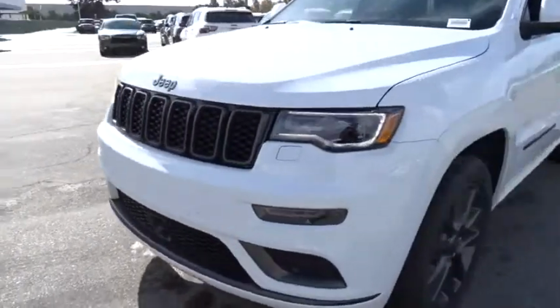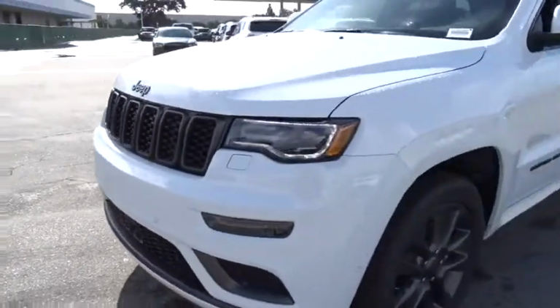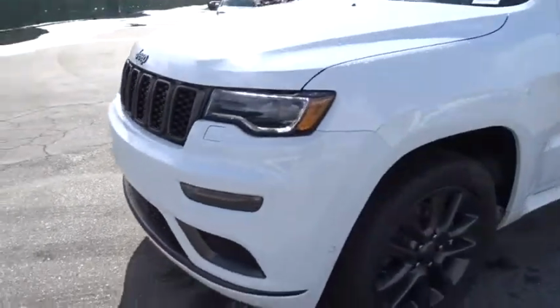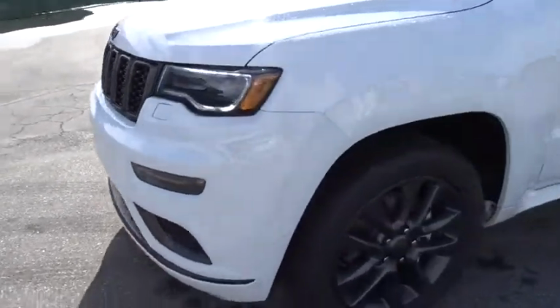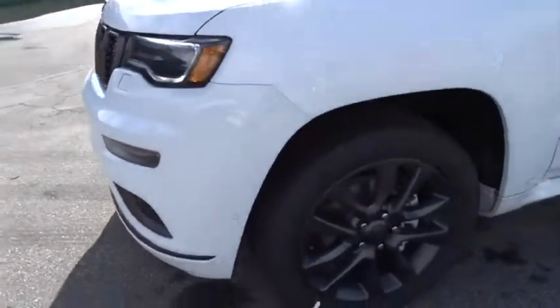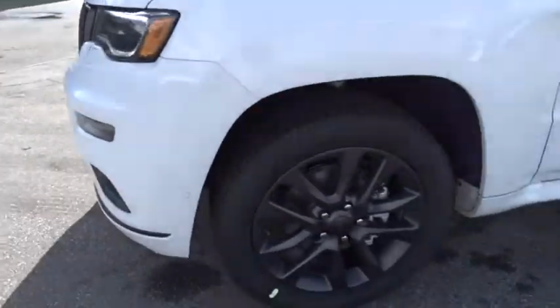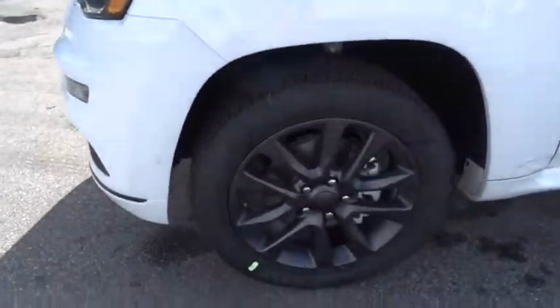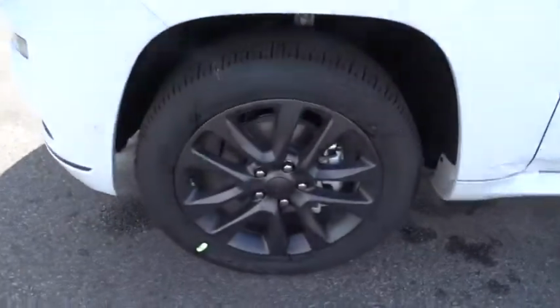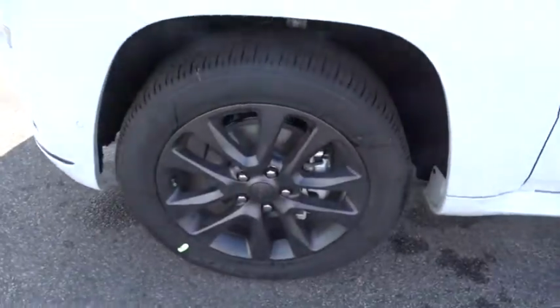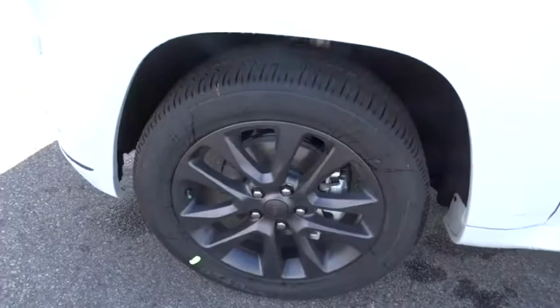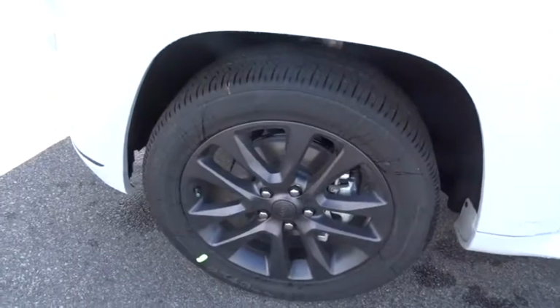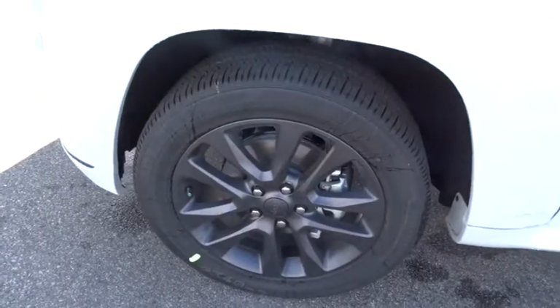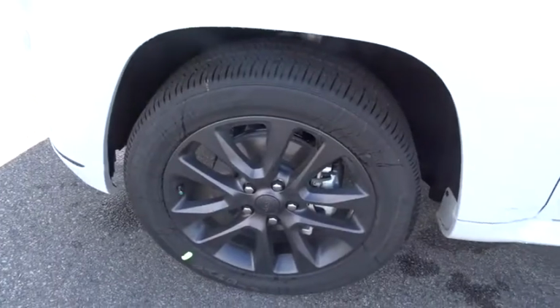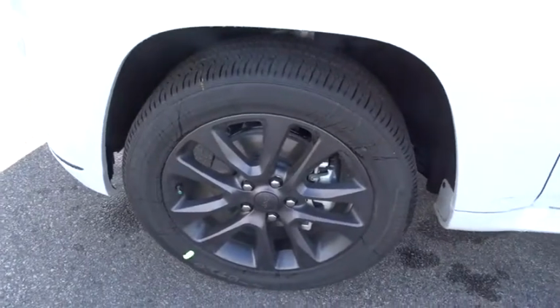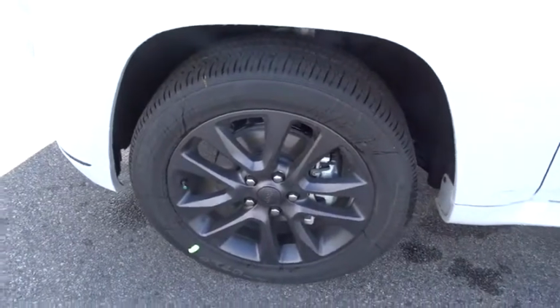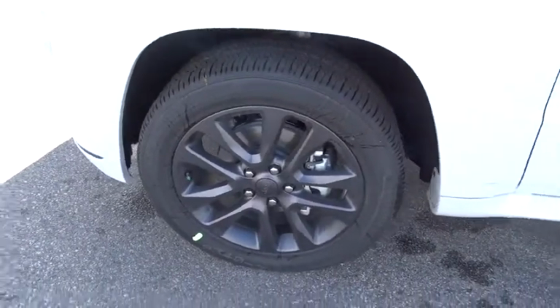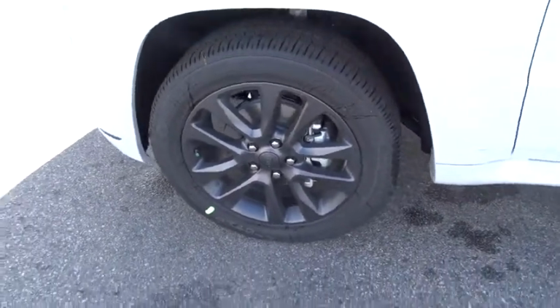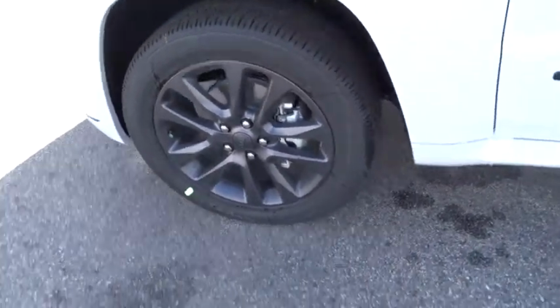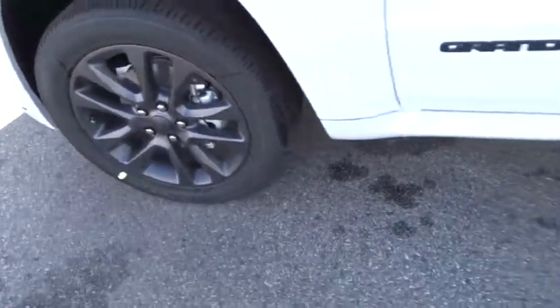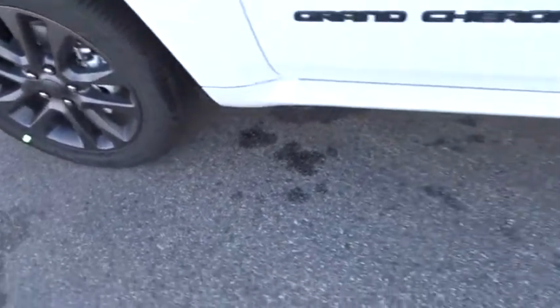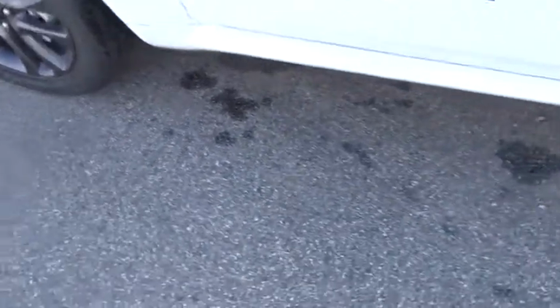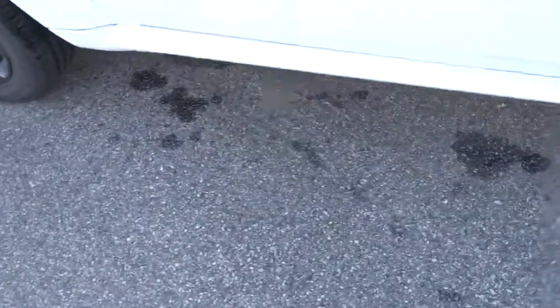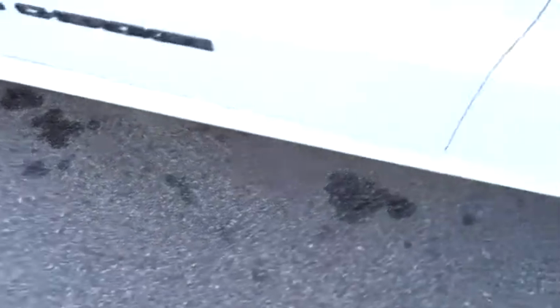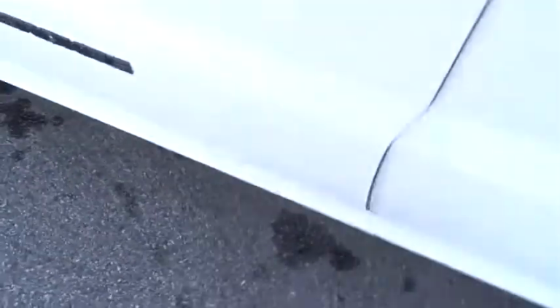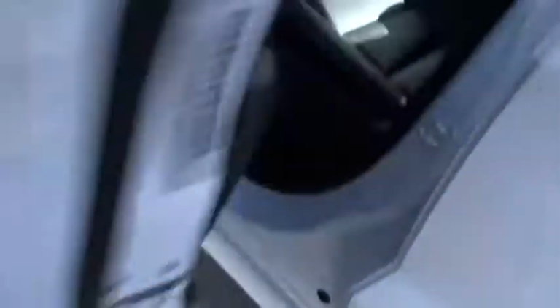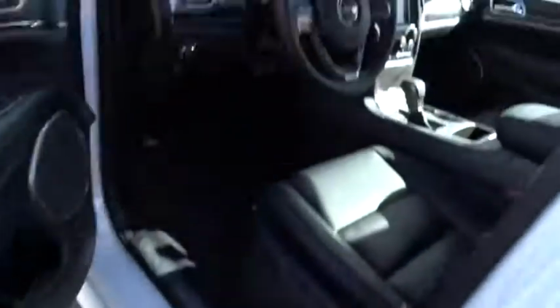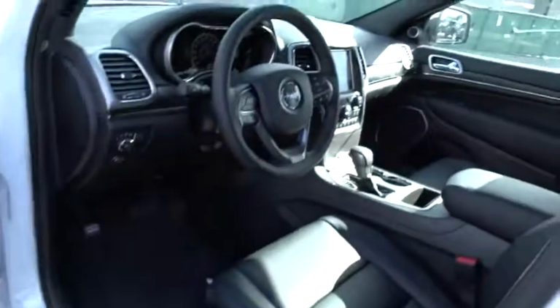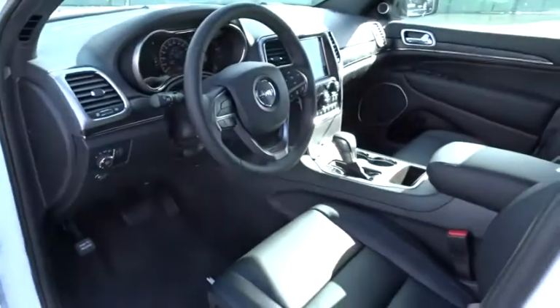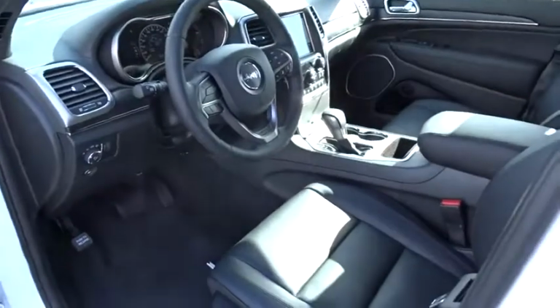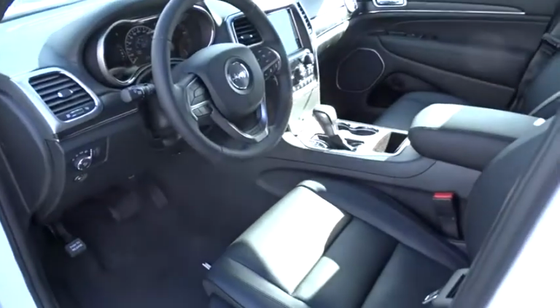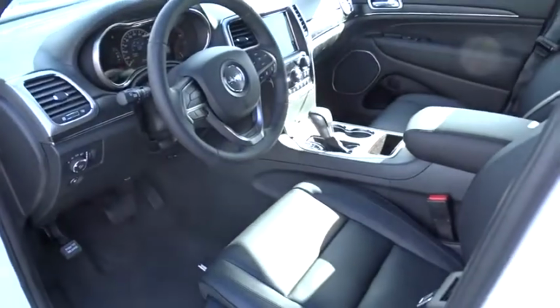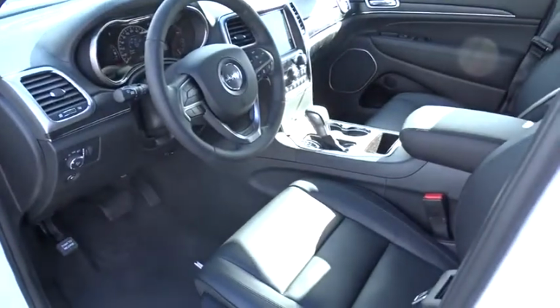Adjustable steering wheel, power steering, keyless start, floor mats, auto dimming rear view mirror, four-wheel disc brakes, aluminum wheels, universal garage door opener.